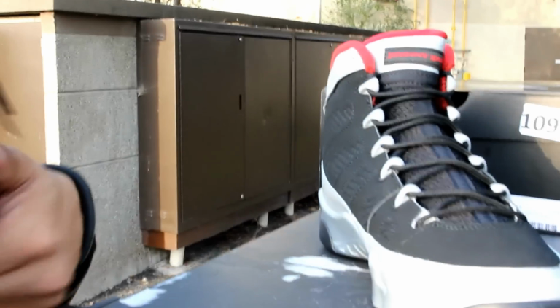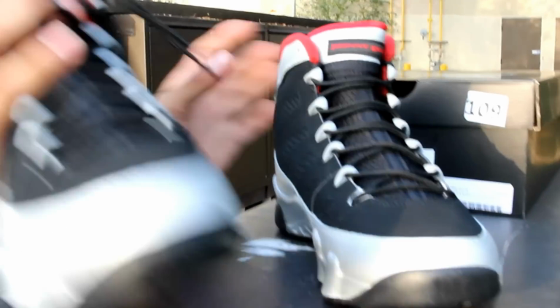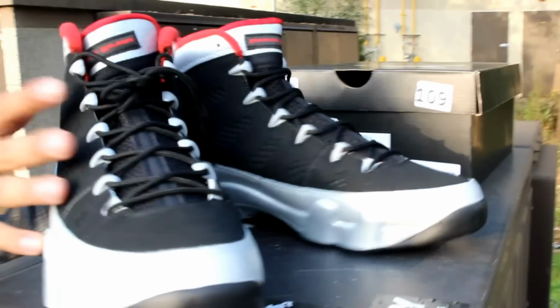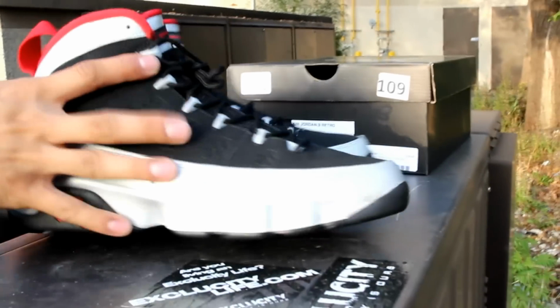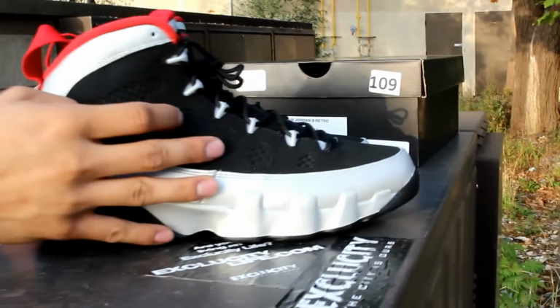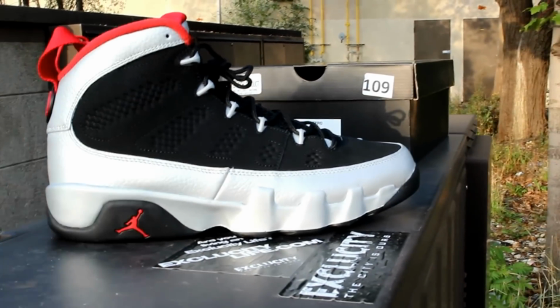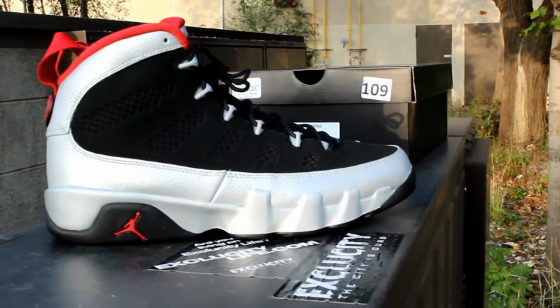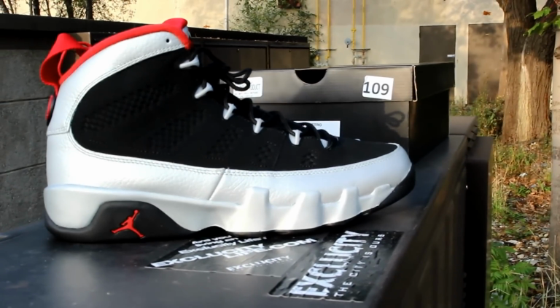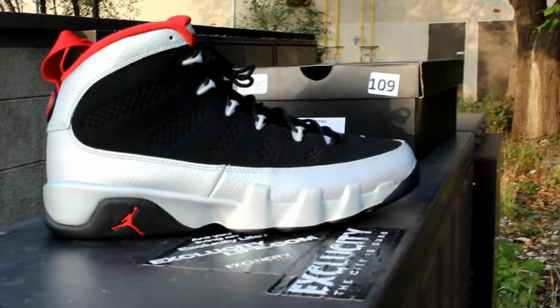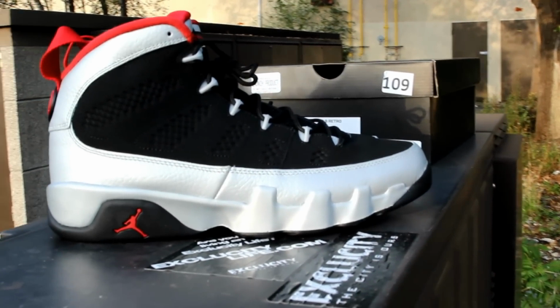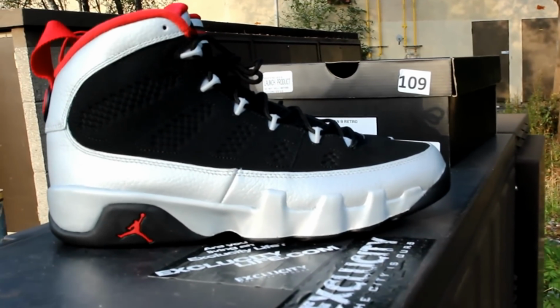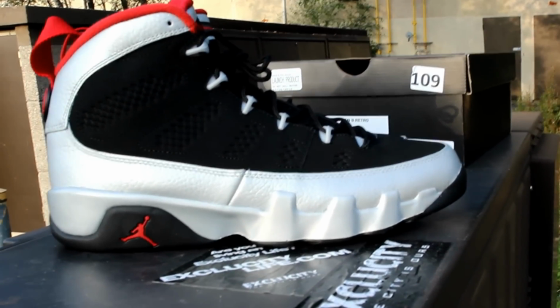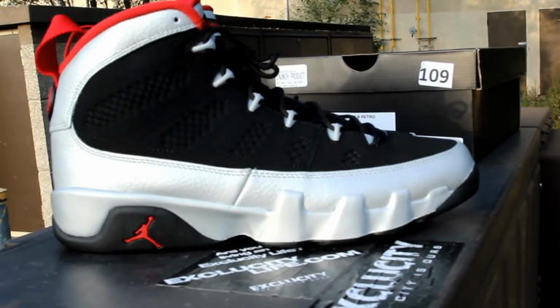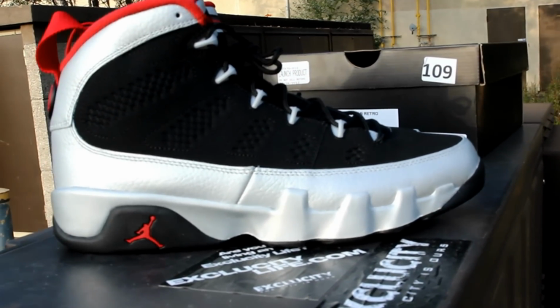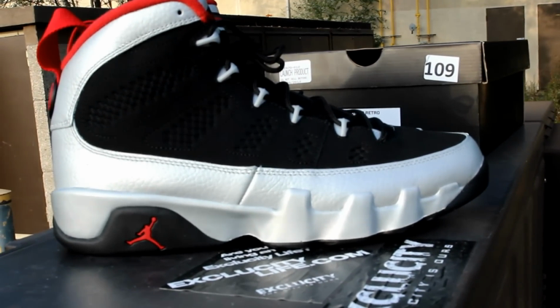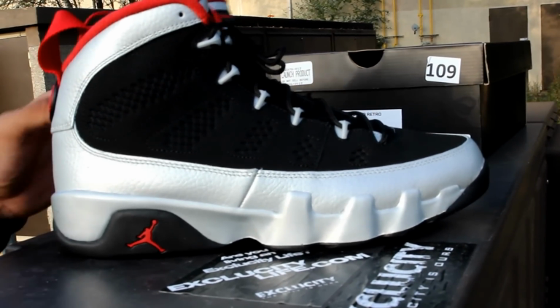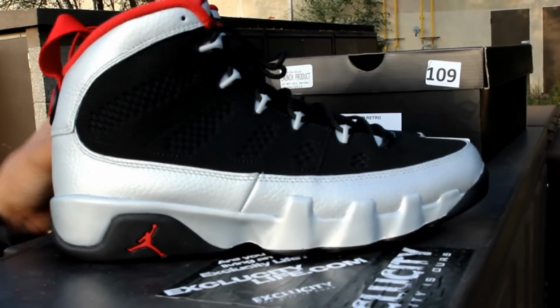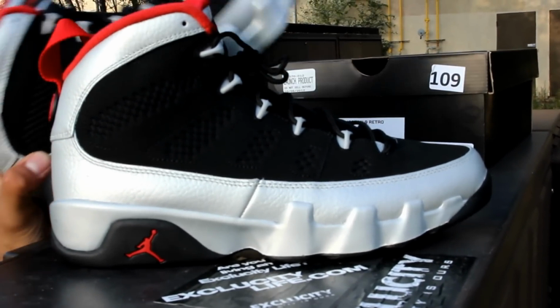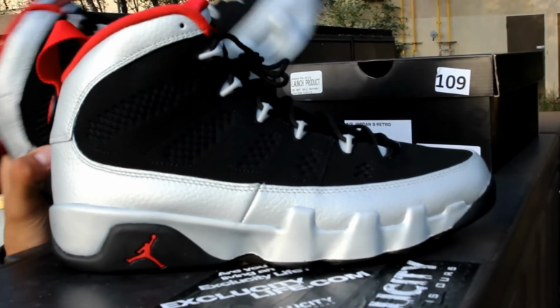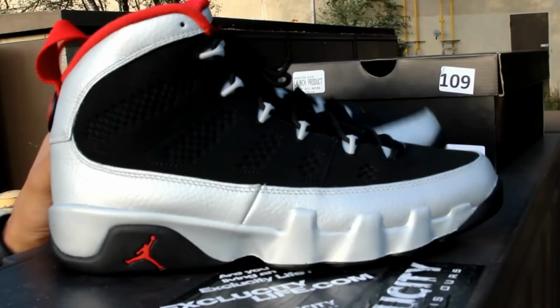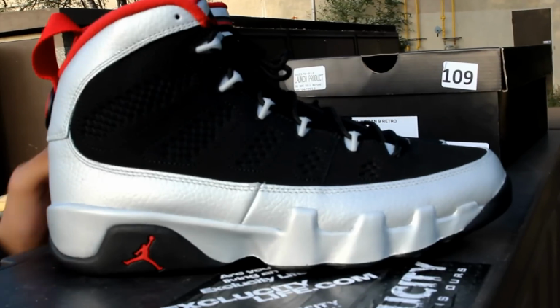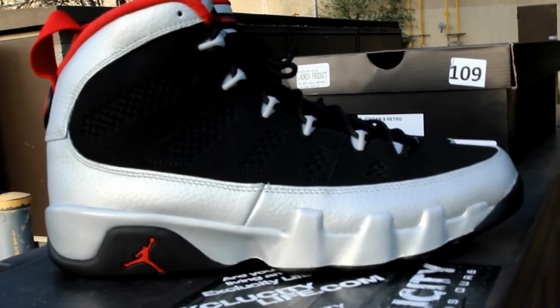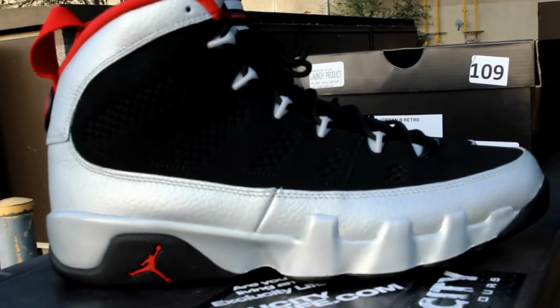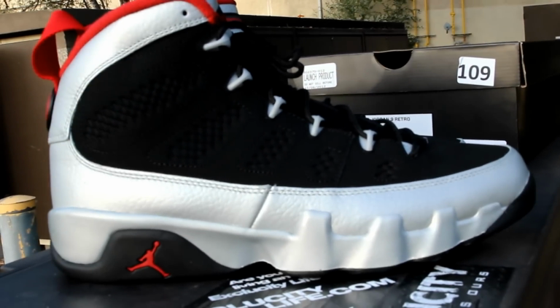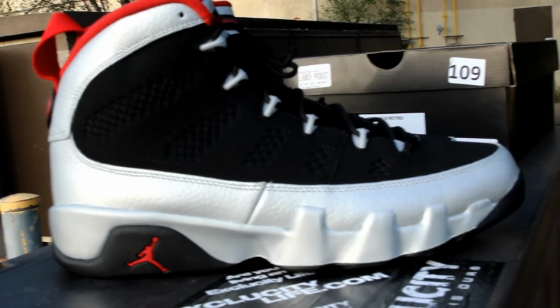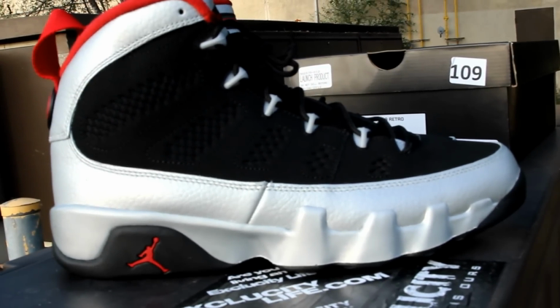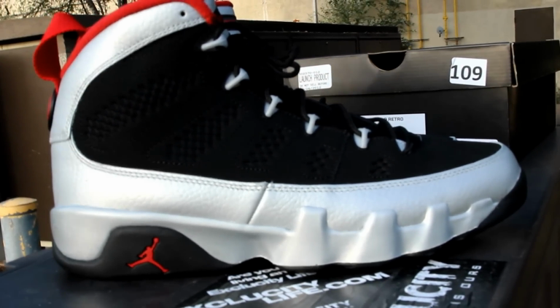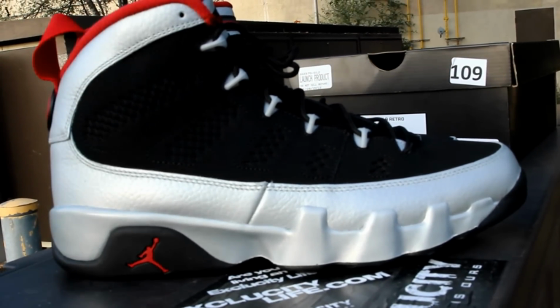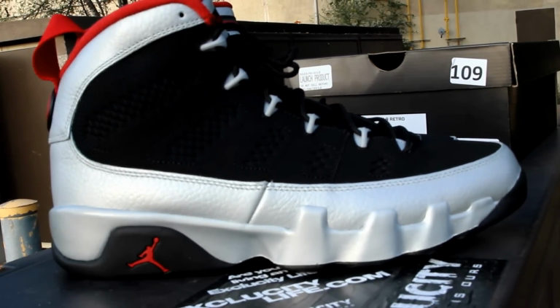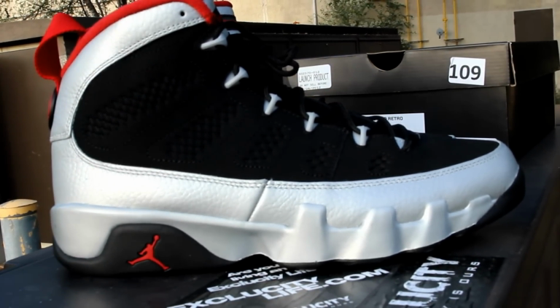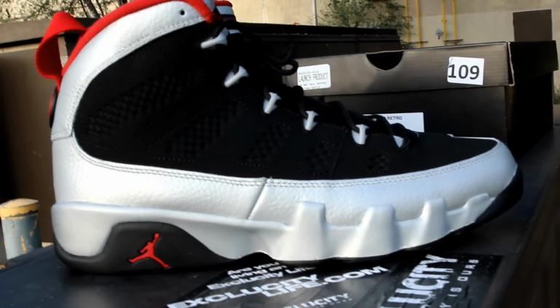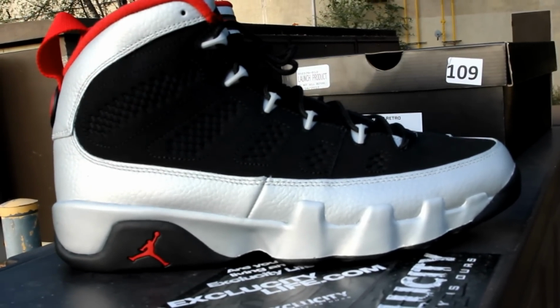These shoes will be available at ExoCity on October 6th. You can contact us at 514-626-4434. We are located at 4870 Rene-Marte Pierfon. Don't forget to check out our website at www.exclusivecitylife.com.